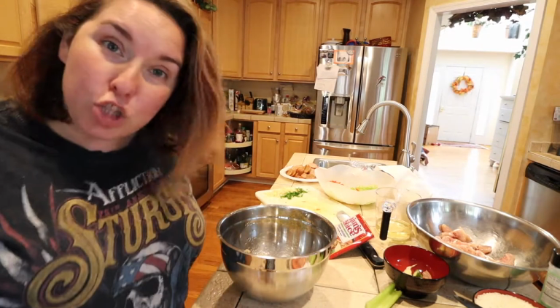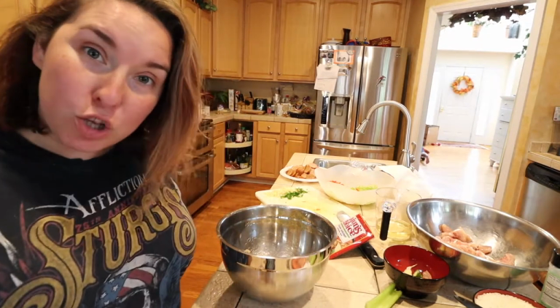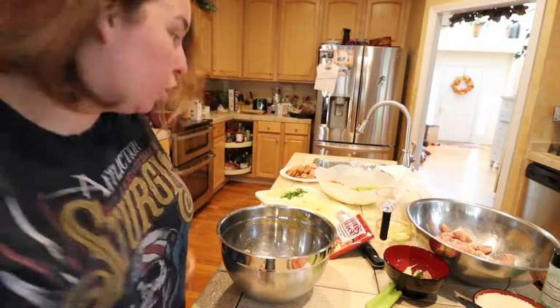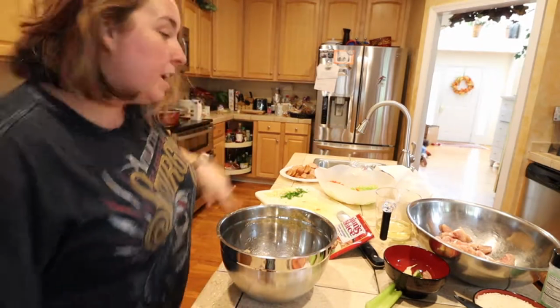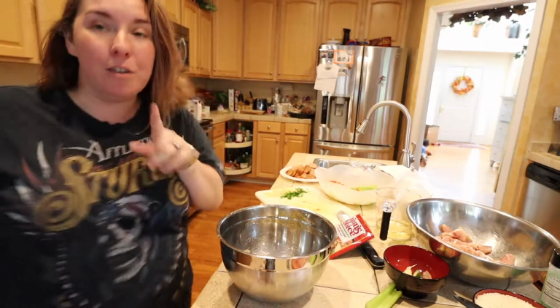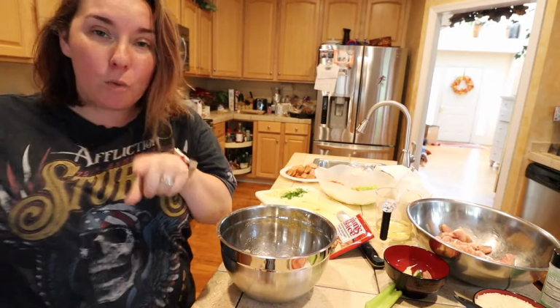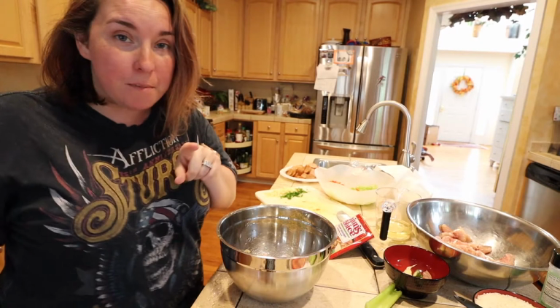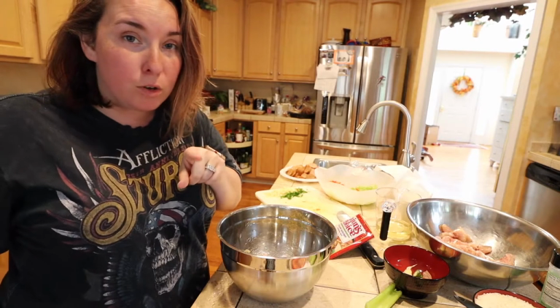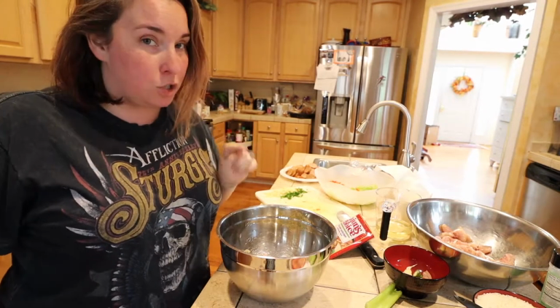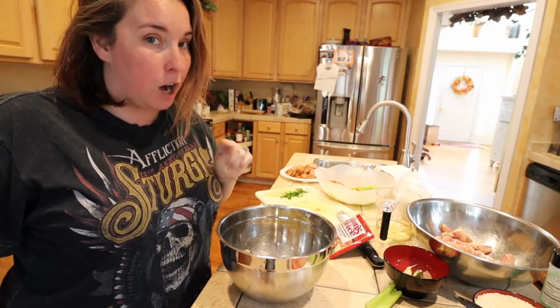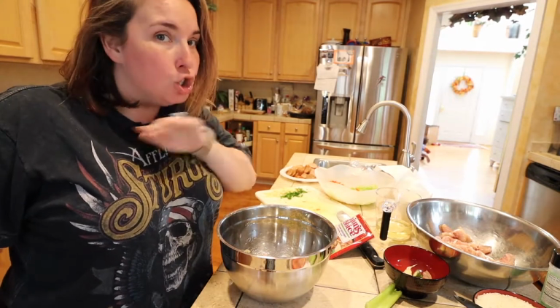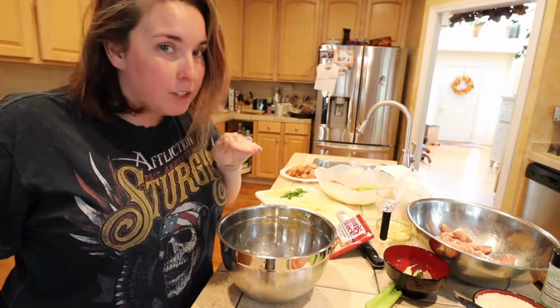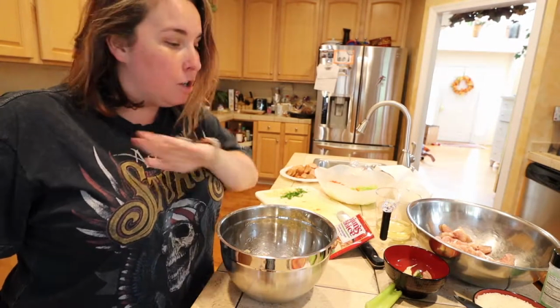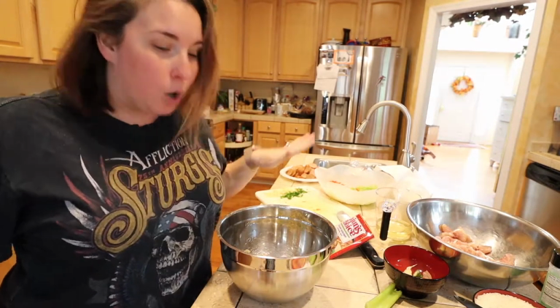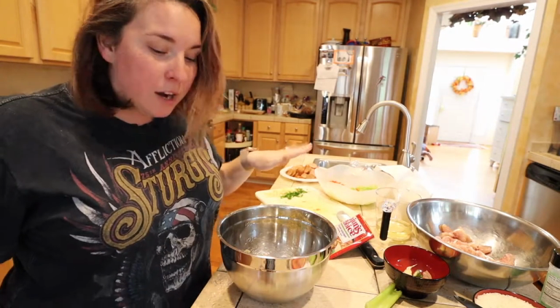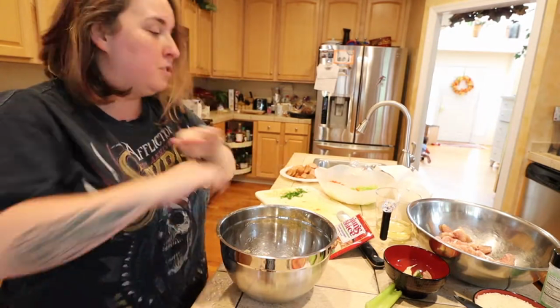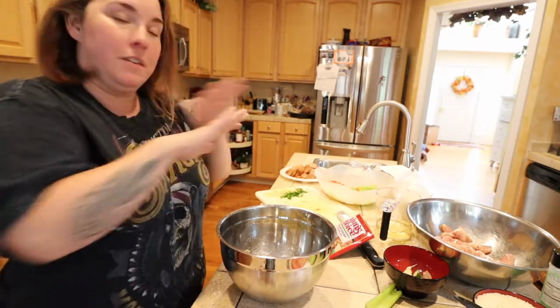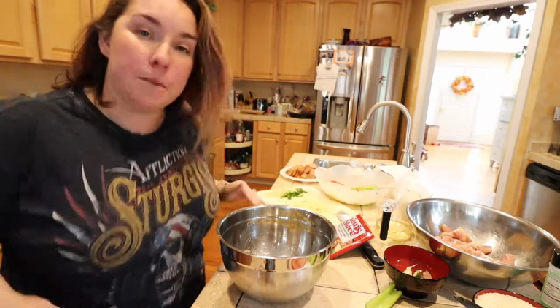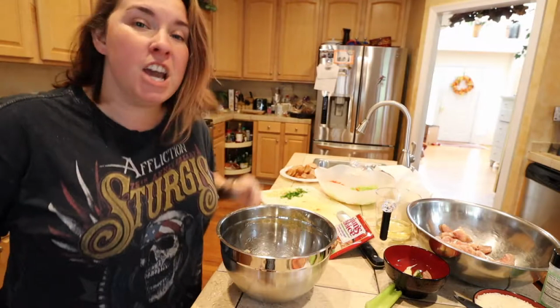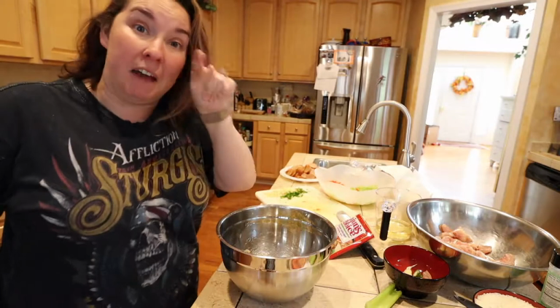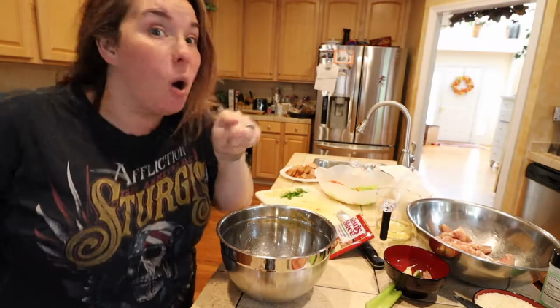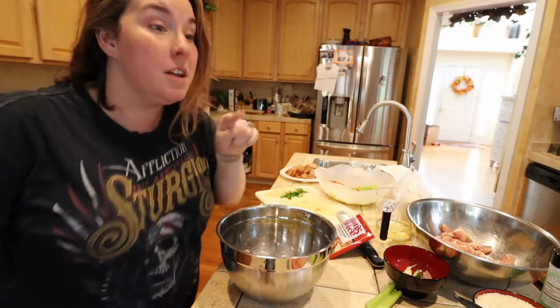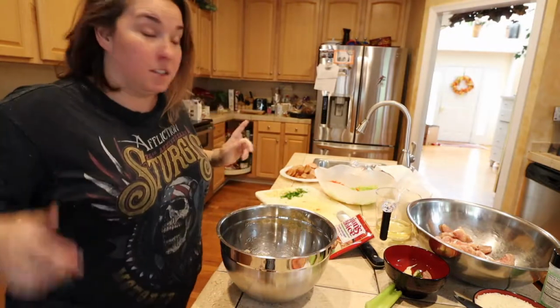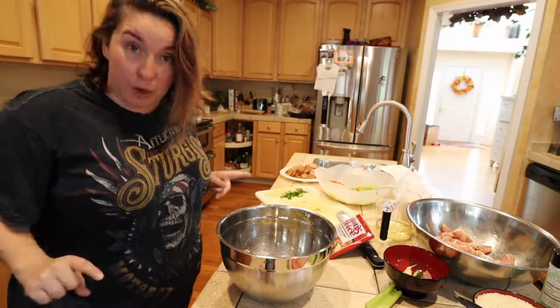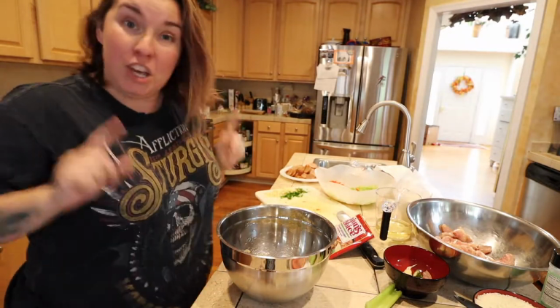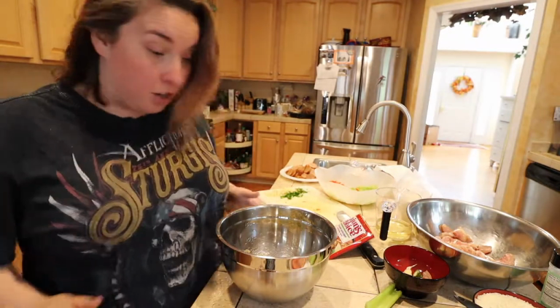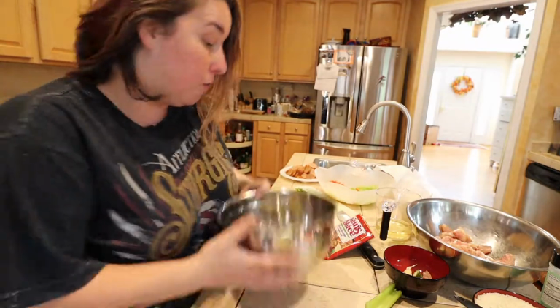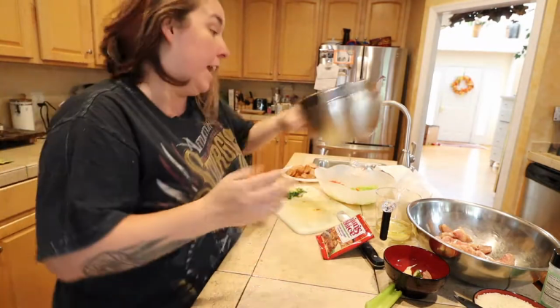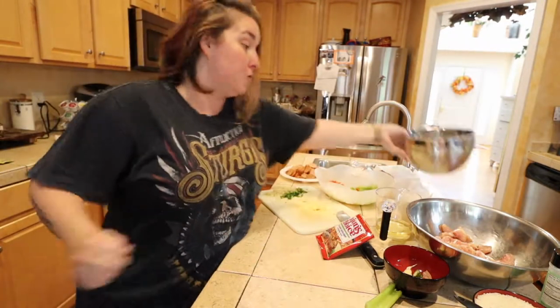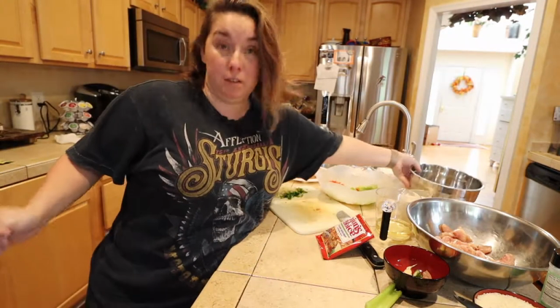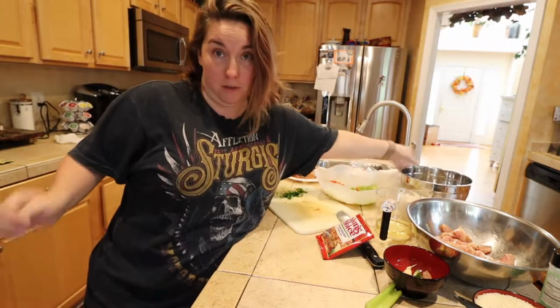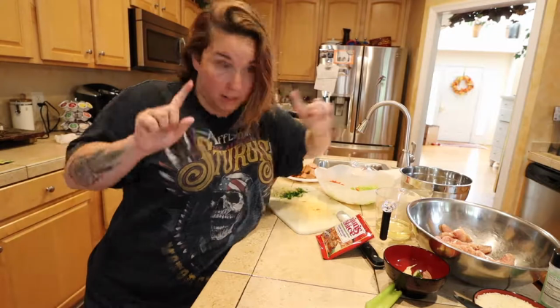Let's make this roux. Now, the one thing about roux is once you start, don't leave. Don't go anywhere. If you got to pee, you're going to have to hold it. Because if you burn it, you got to start all over. And I ain't trying to start all over.